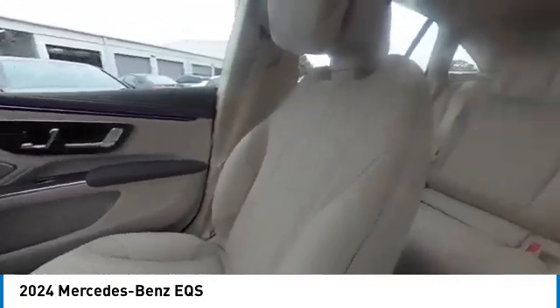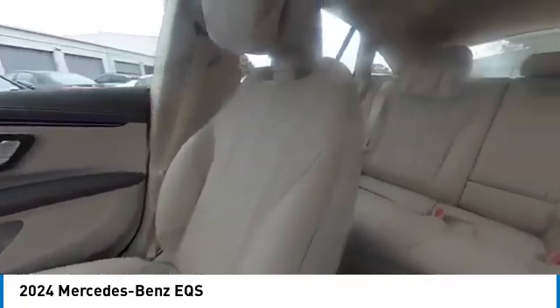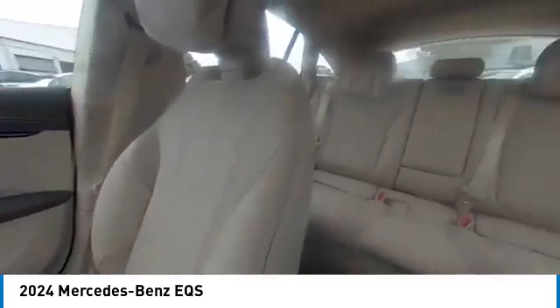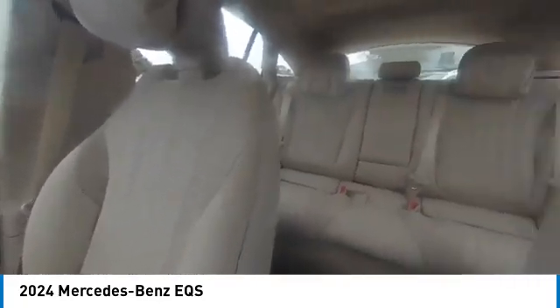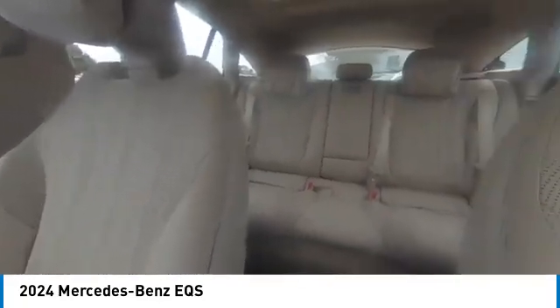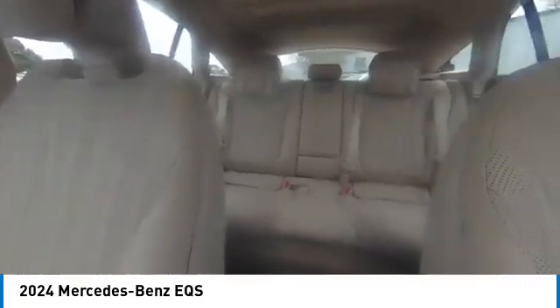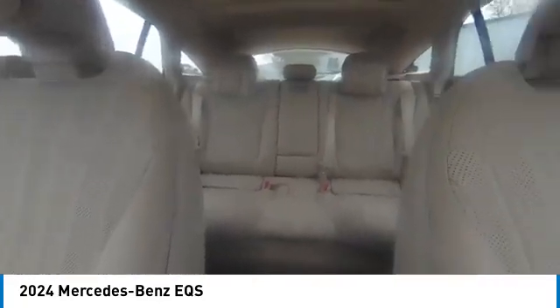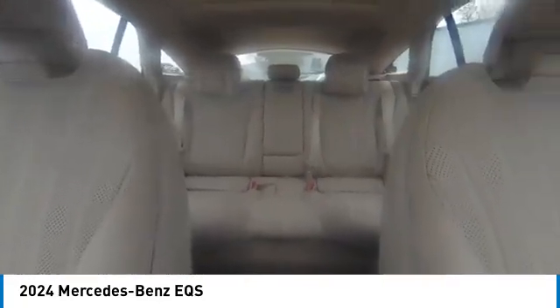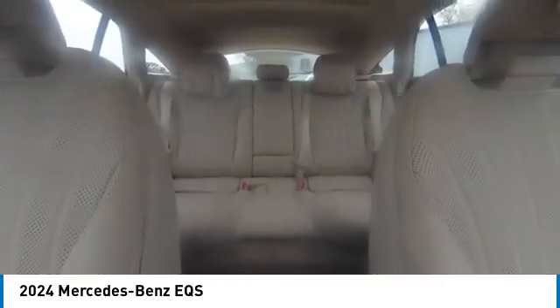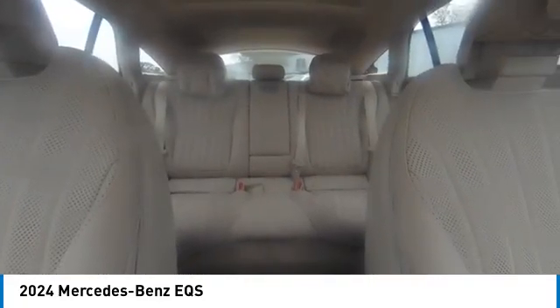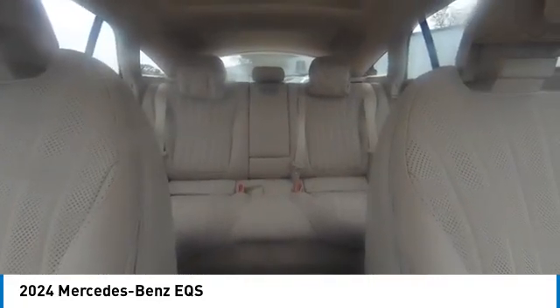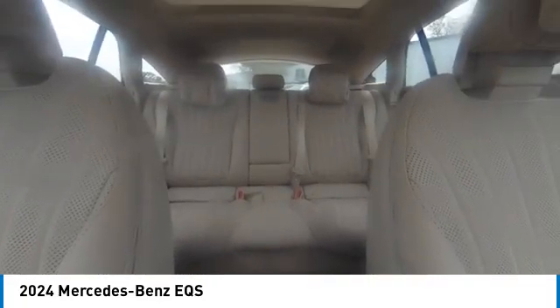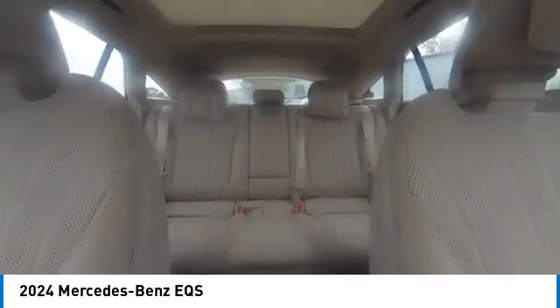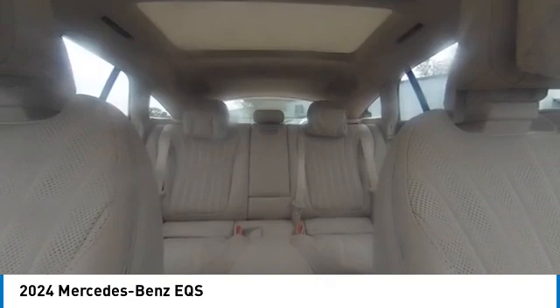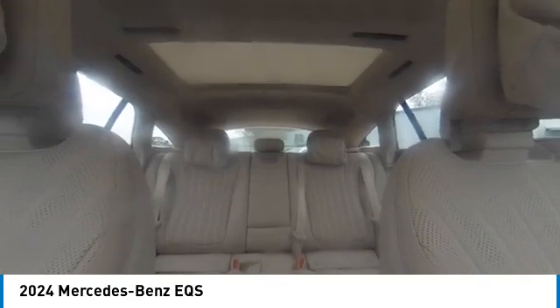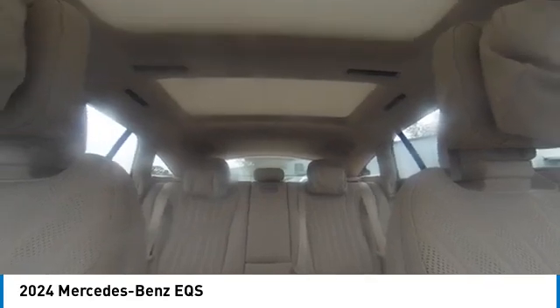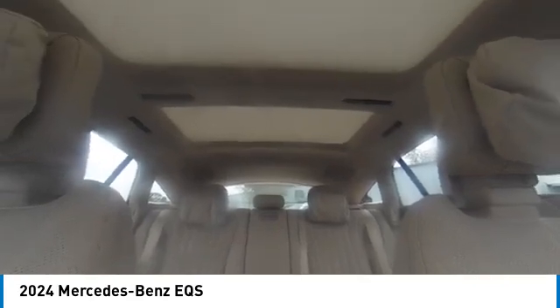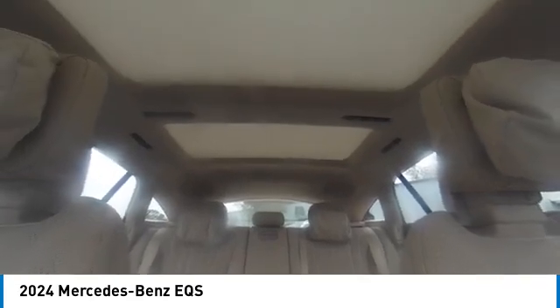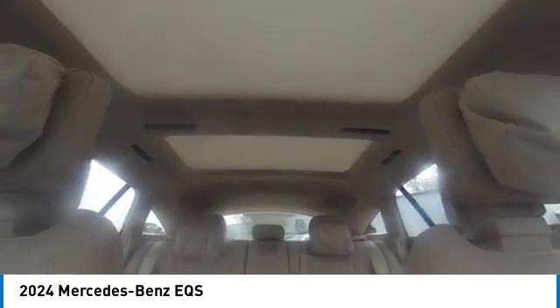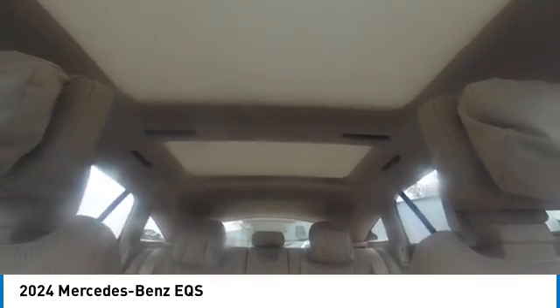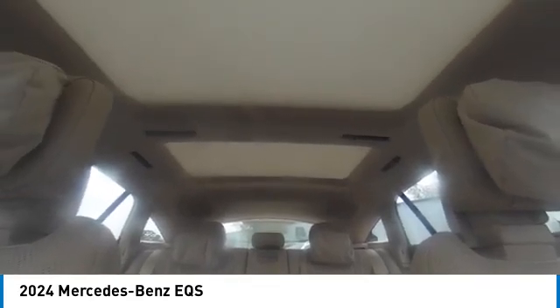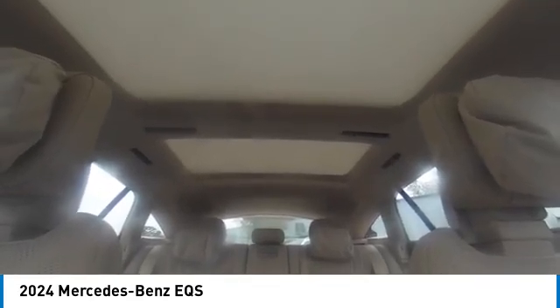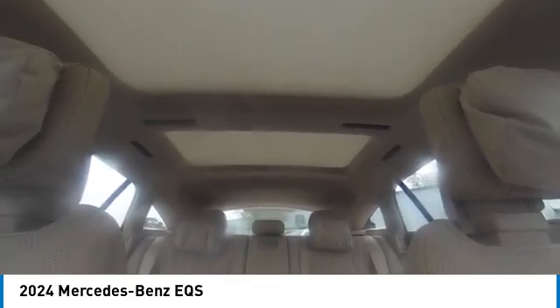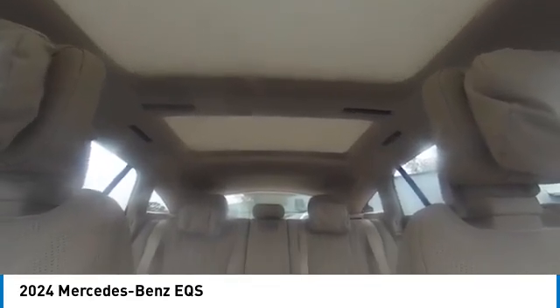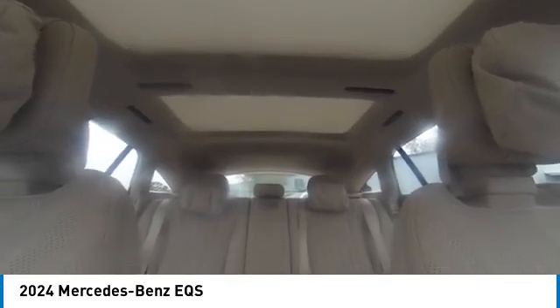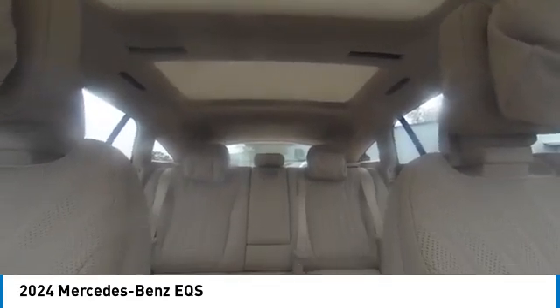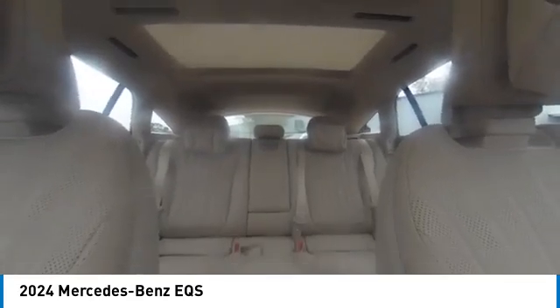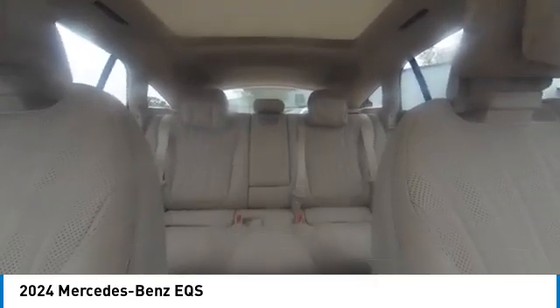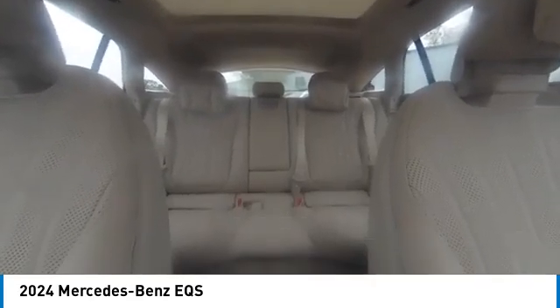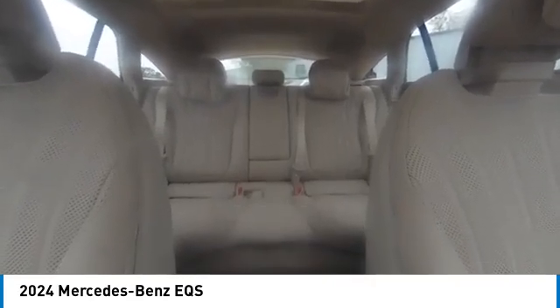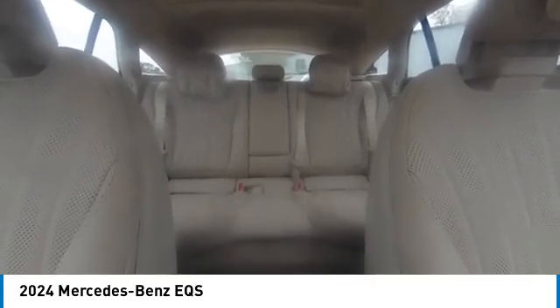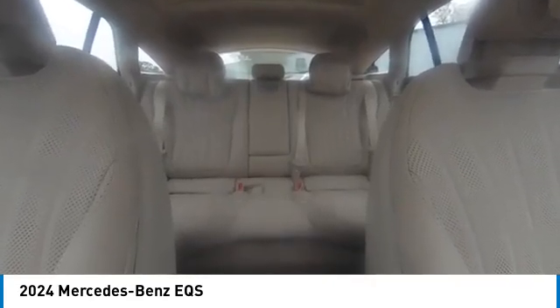Rear spoiler, power lift gate, brake assist, traction control, remote keyless entry. This beauty is sure to make you the talk of the neighborhood.